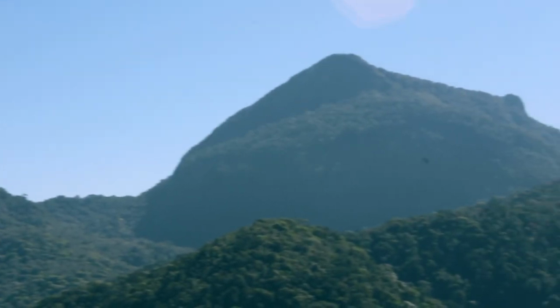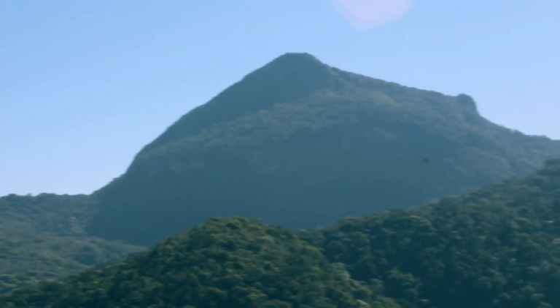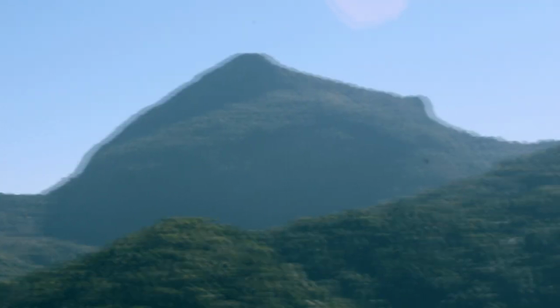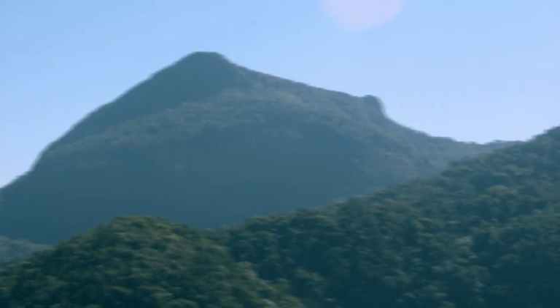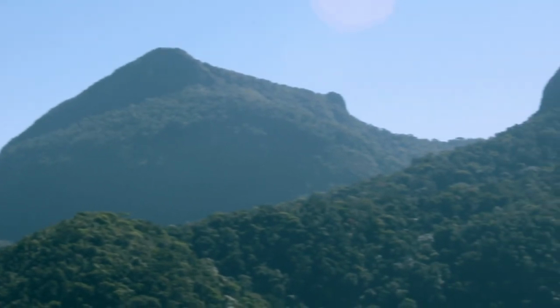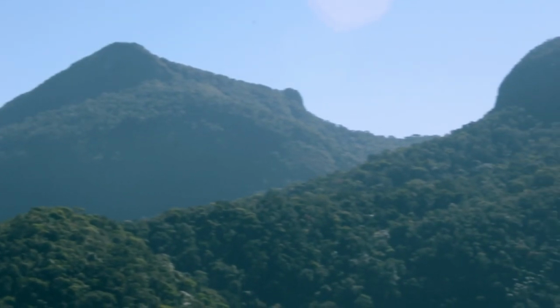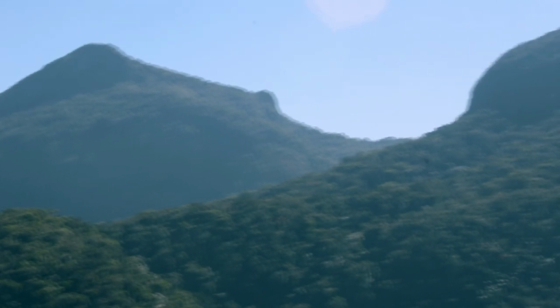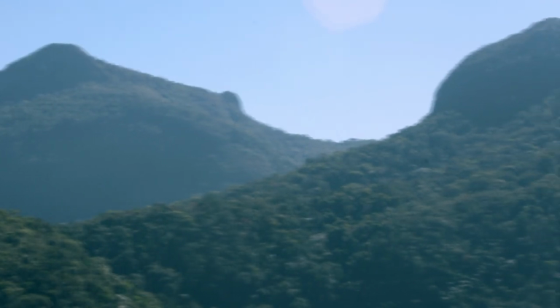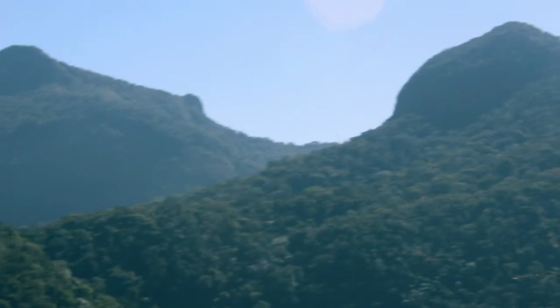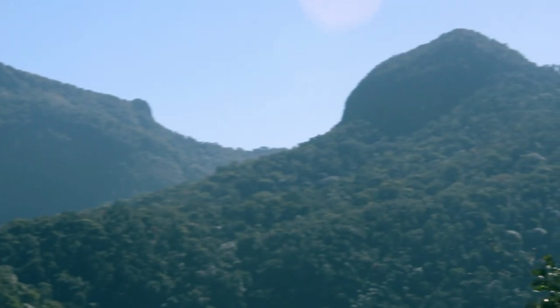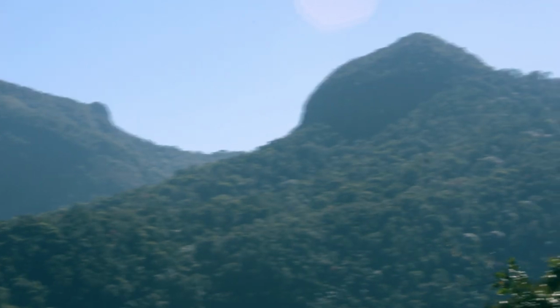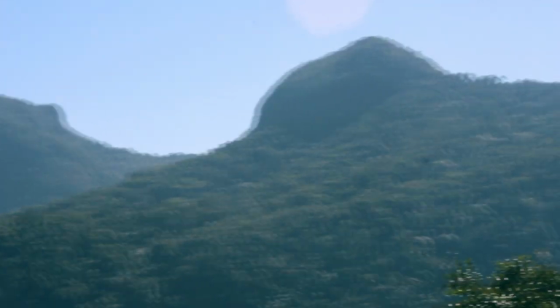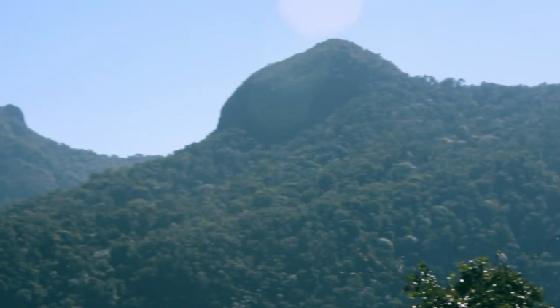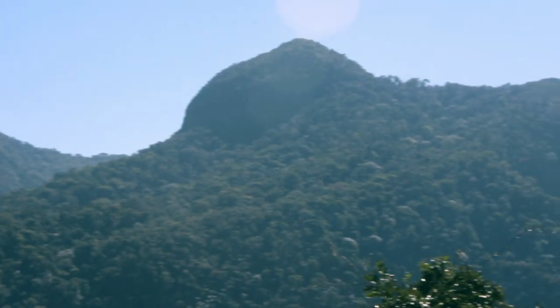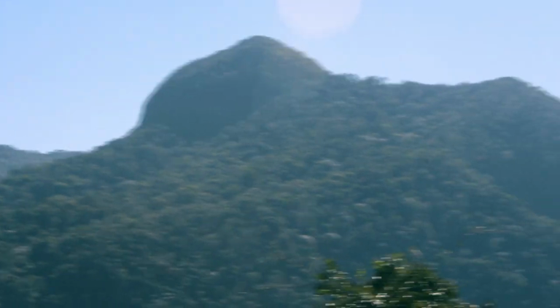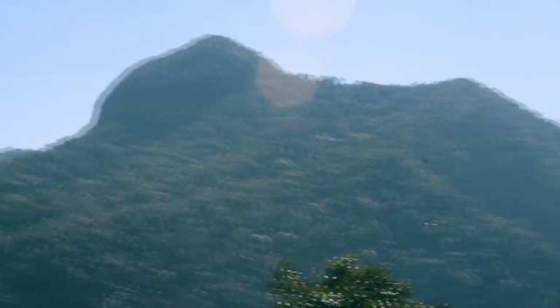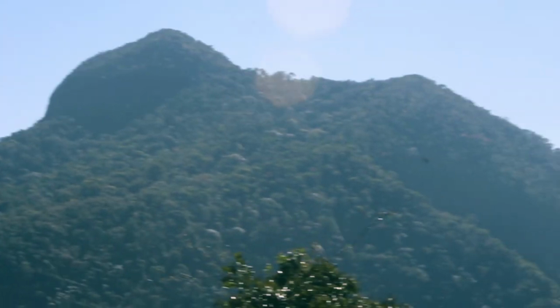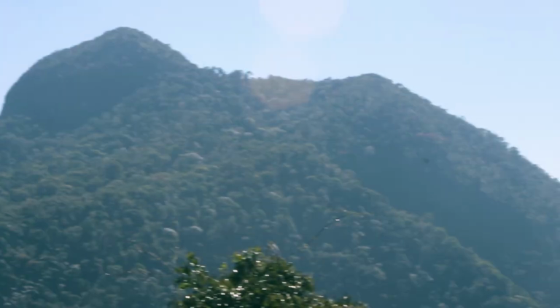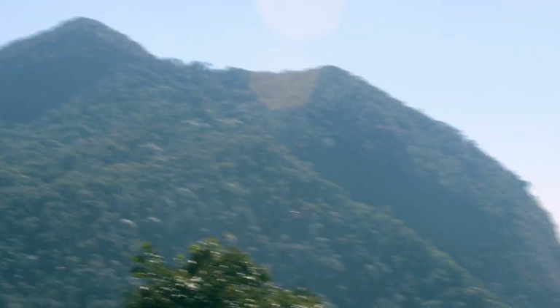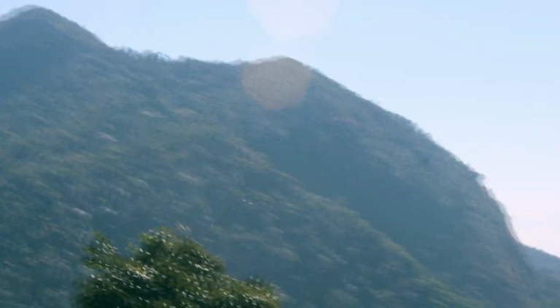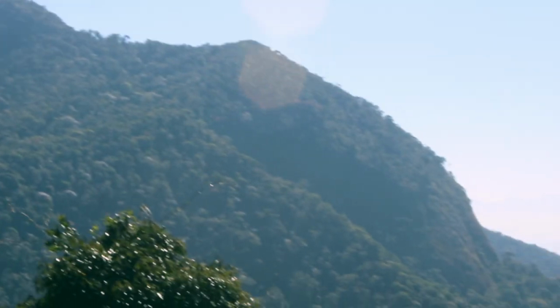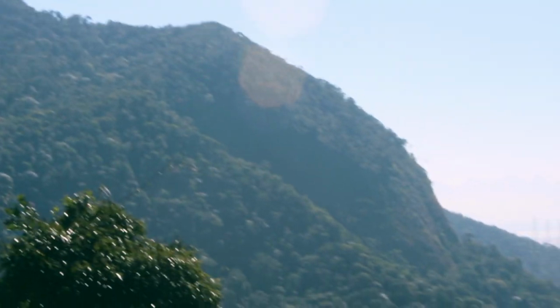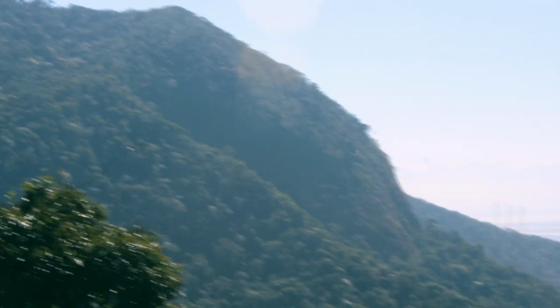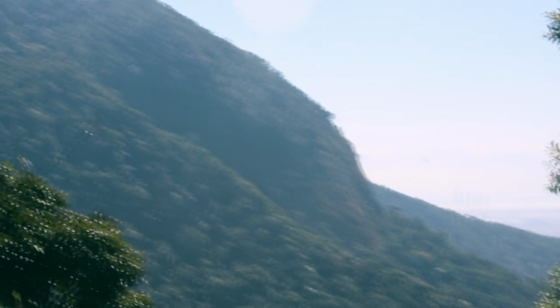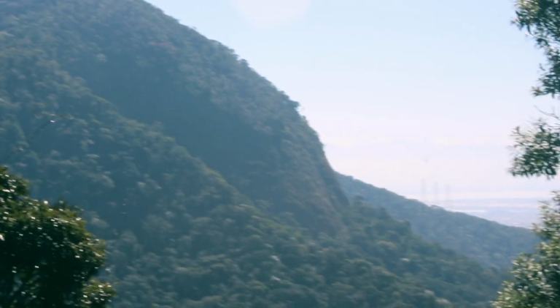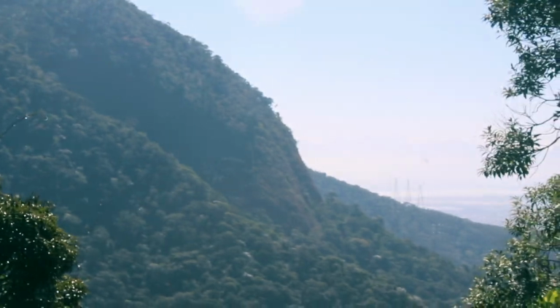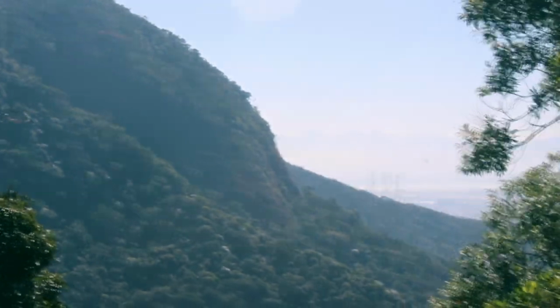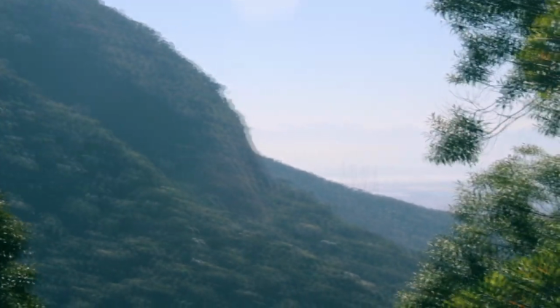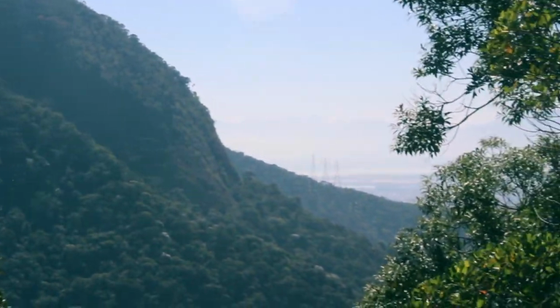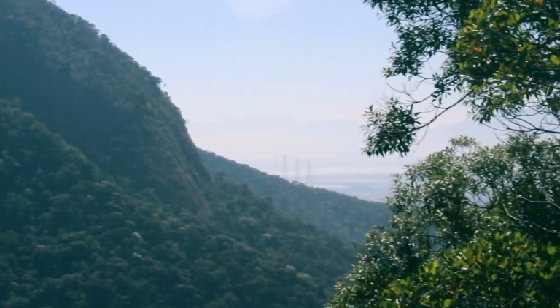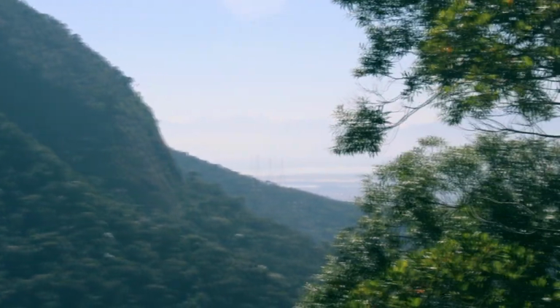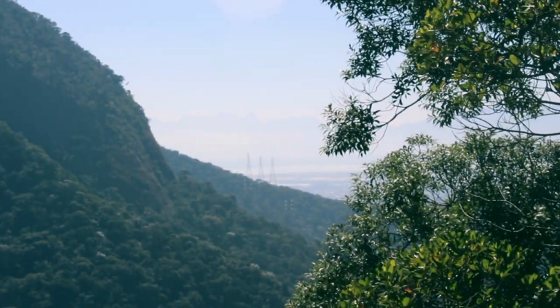We are here at the Cumeira viewpoint and I'm going to show you a little bit what we can see from this viewpoint in the forest sector of the Tijuca National Park.